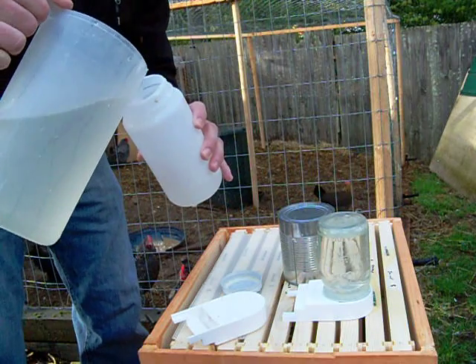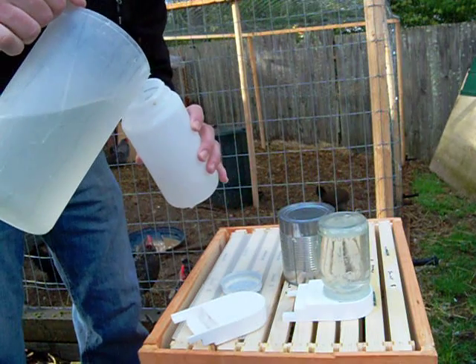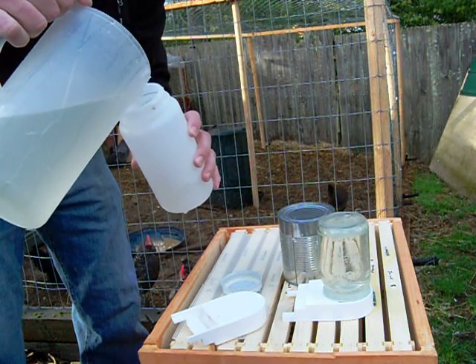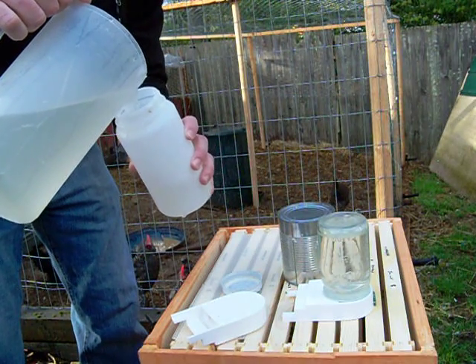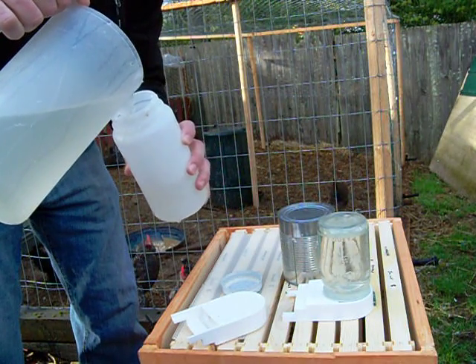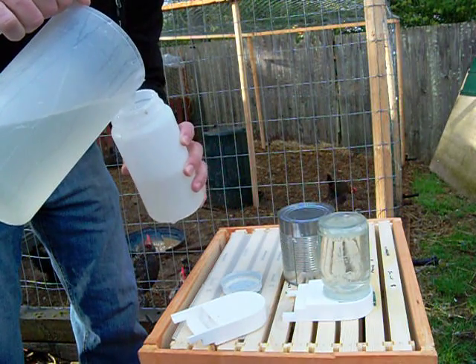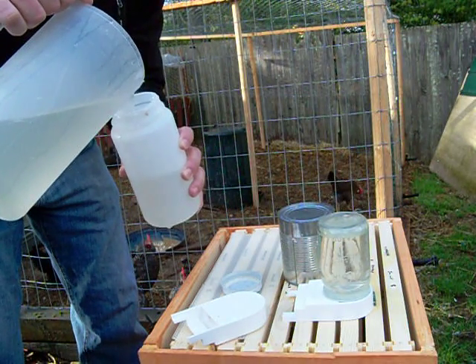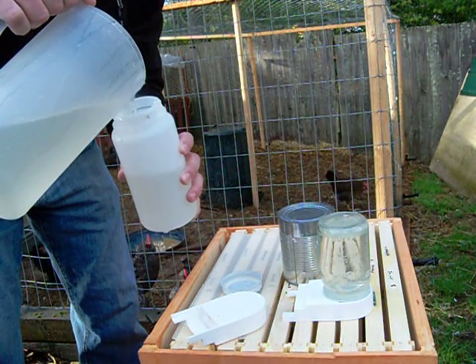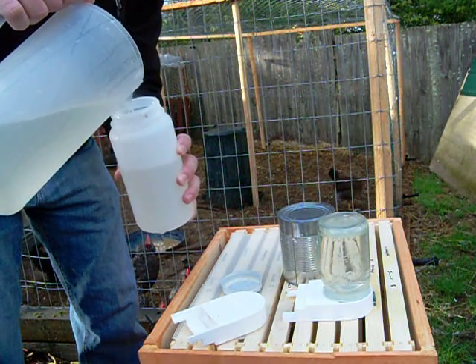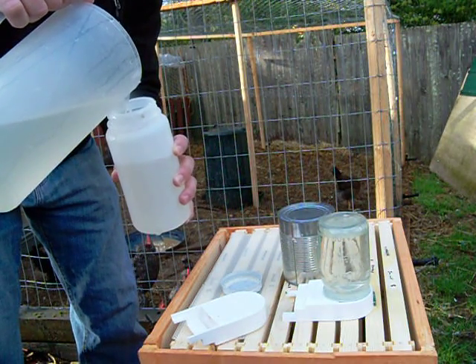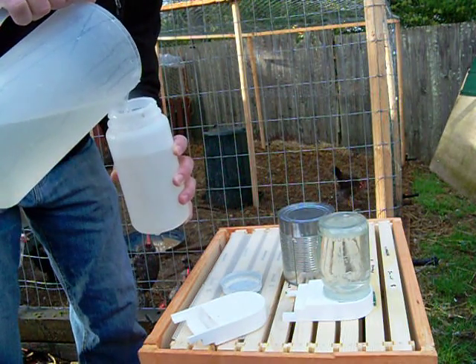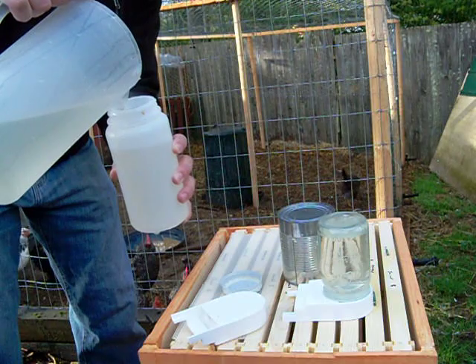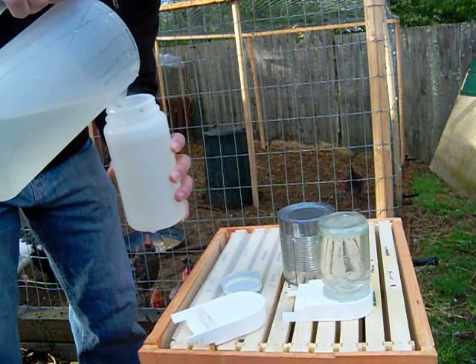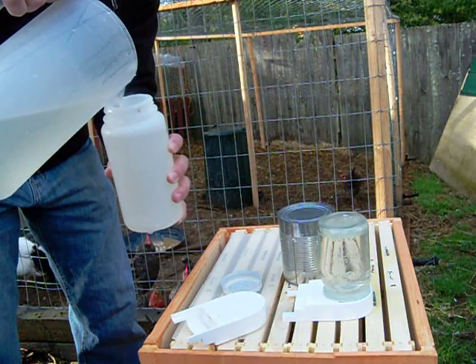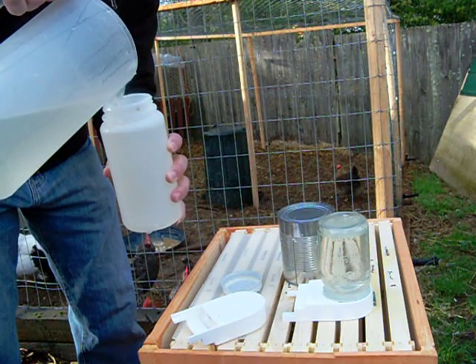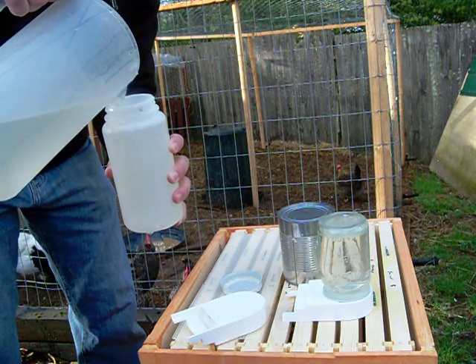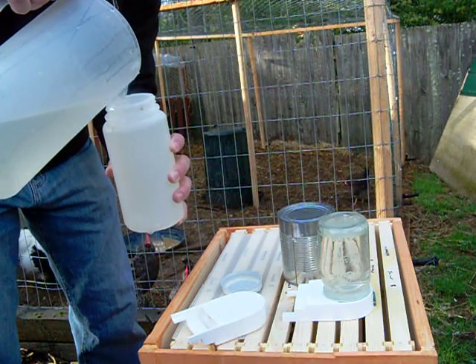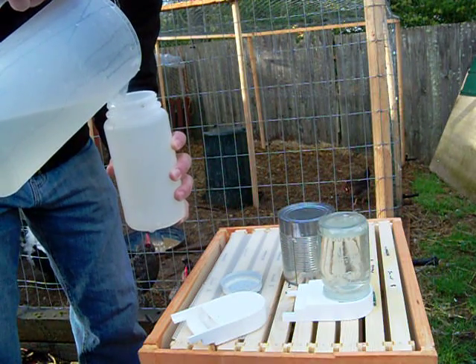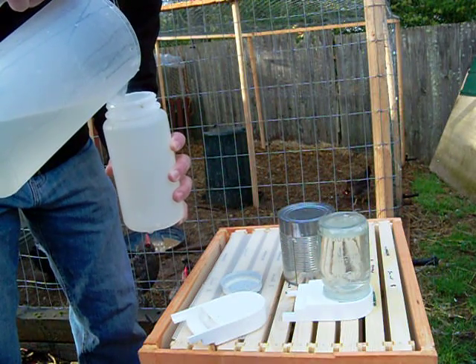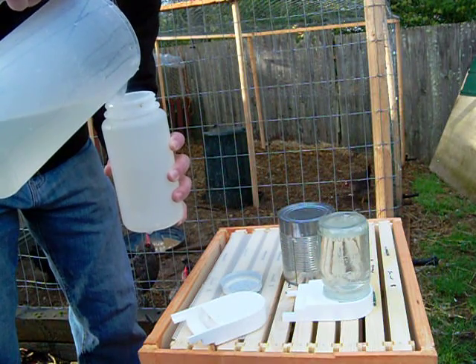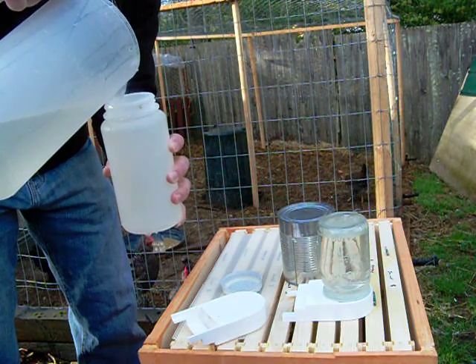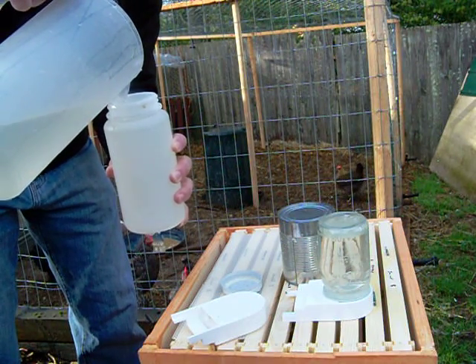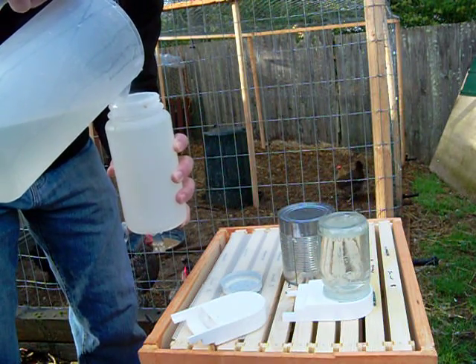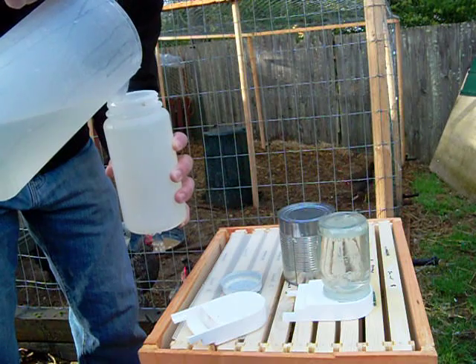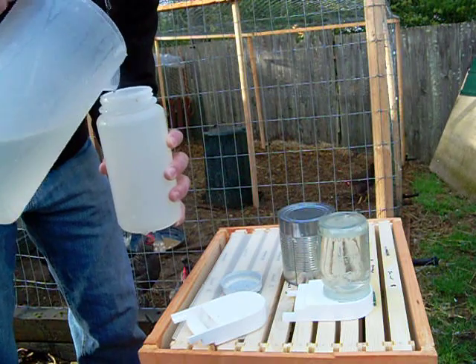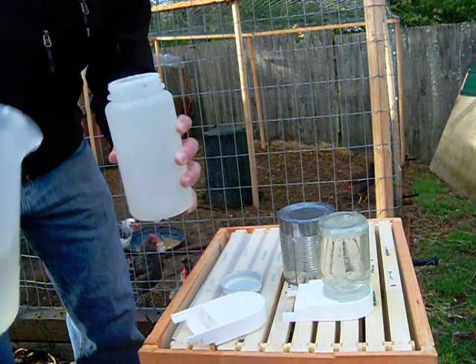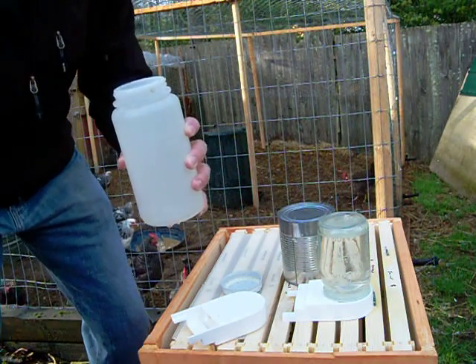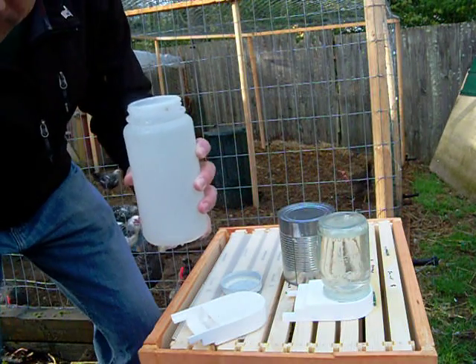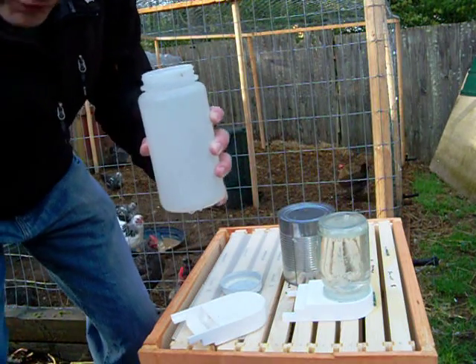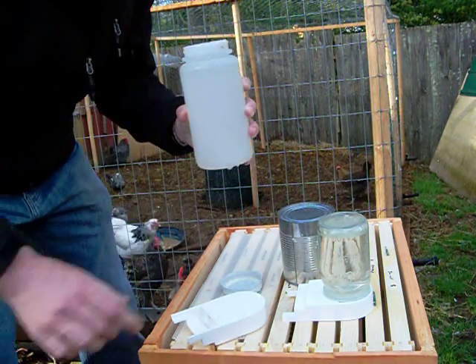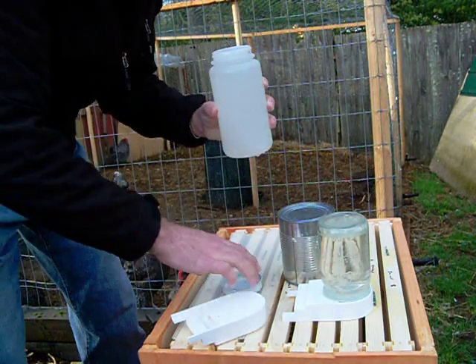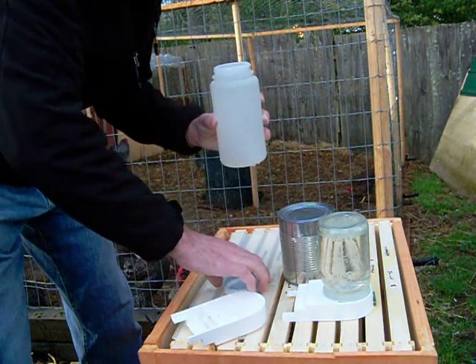Make sure we don't have alcohol going — we don't need drunk bees. Sugar syrup will ferment and get icky black stuff in it; if it does, get rid of it. They'll keep on drinking the syrup until they get a food source of their own.